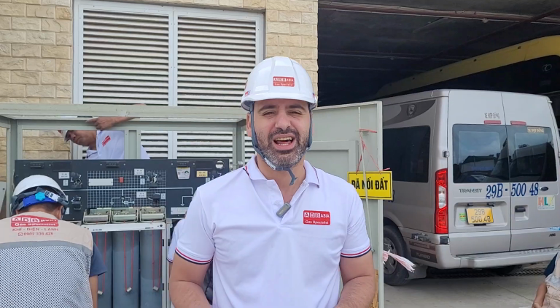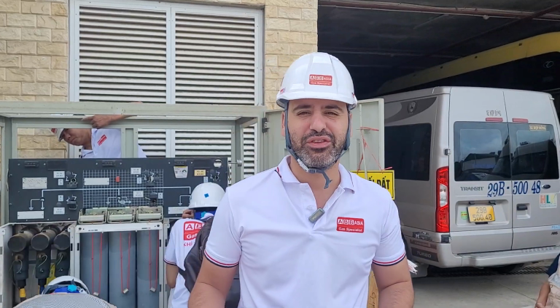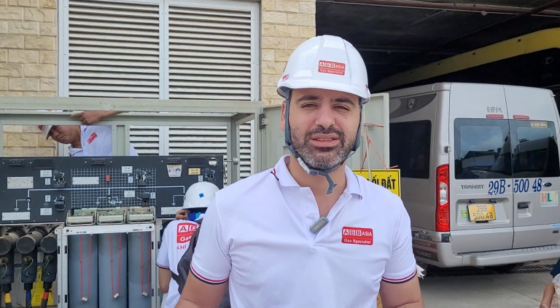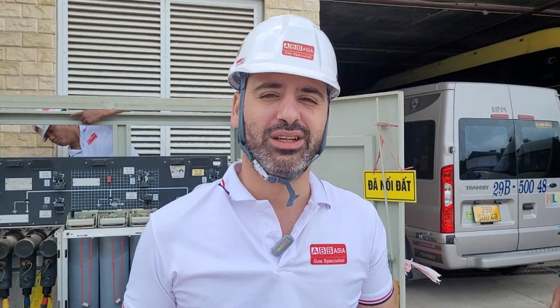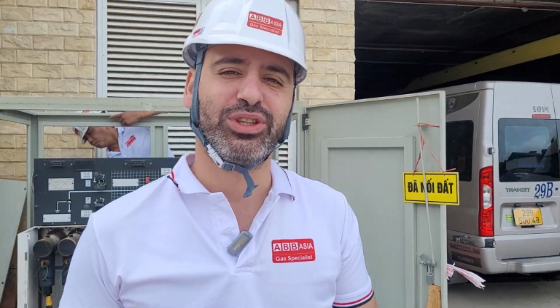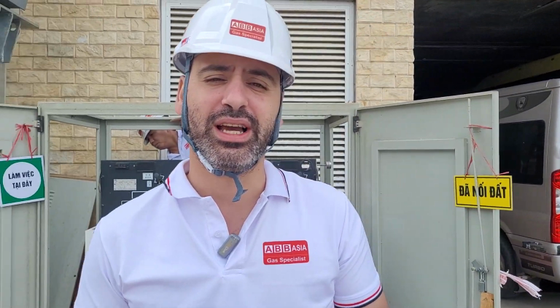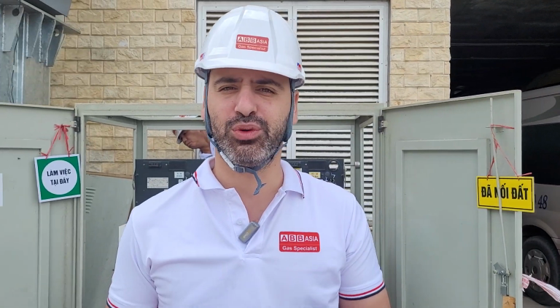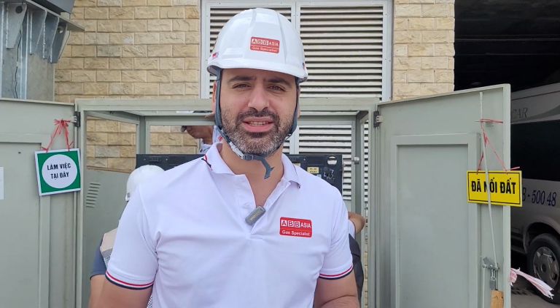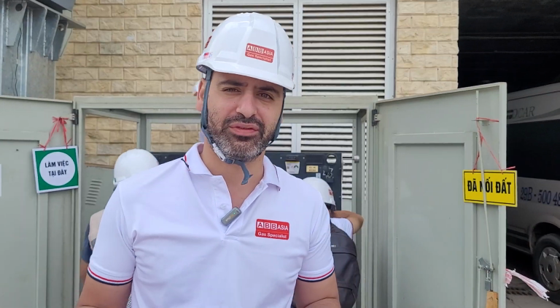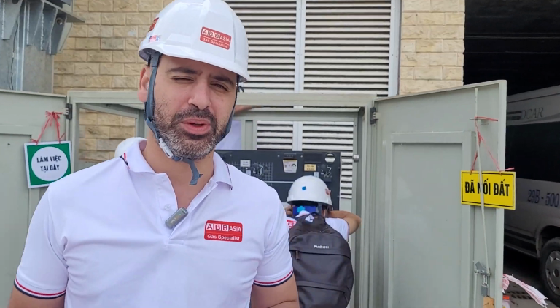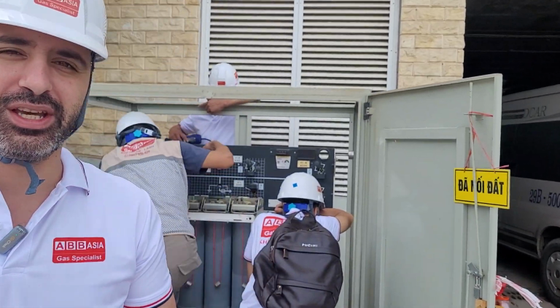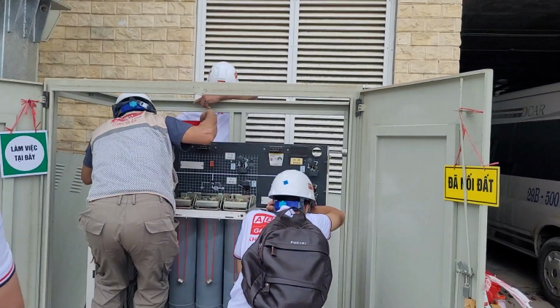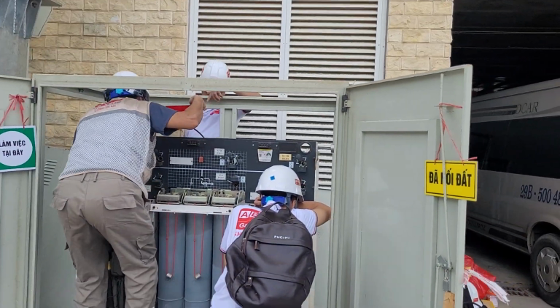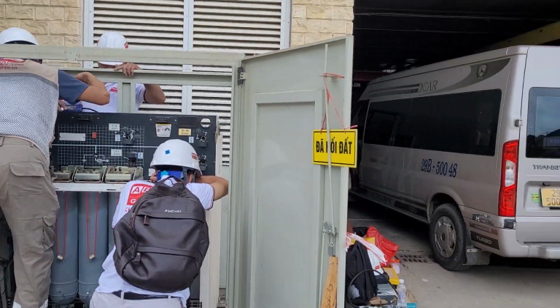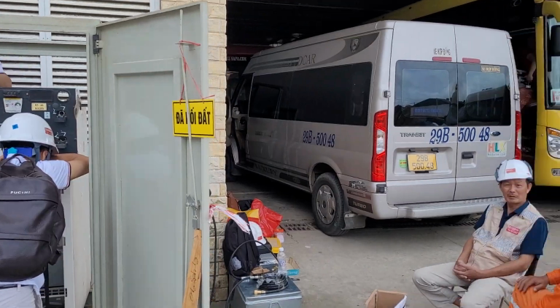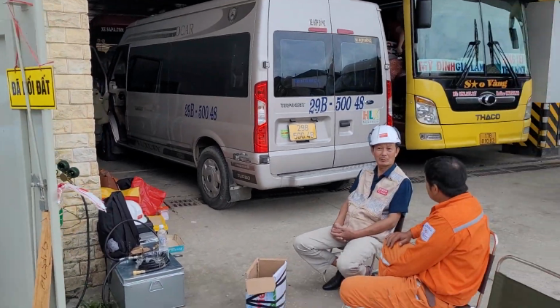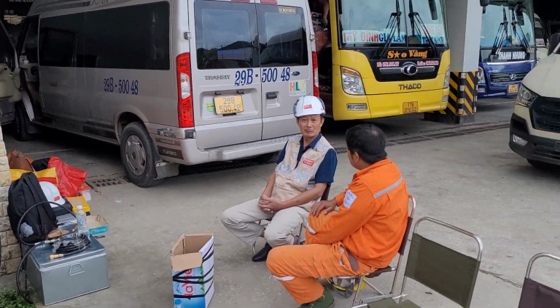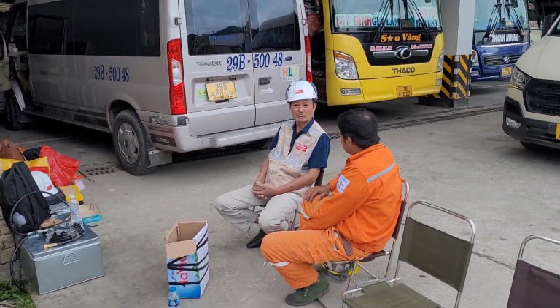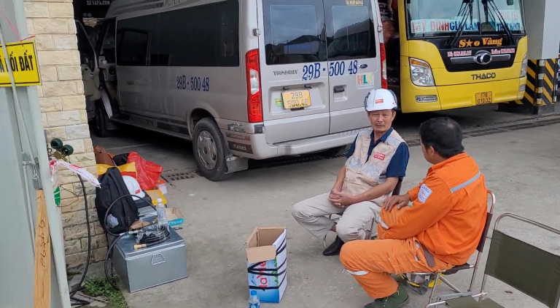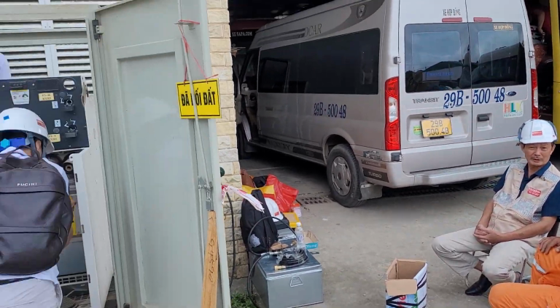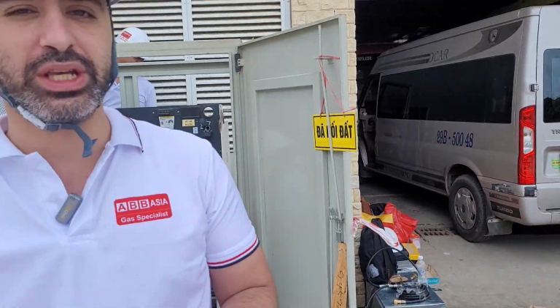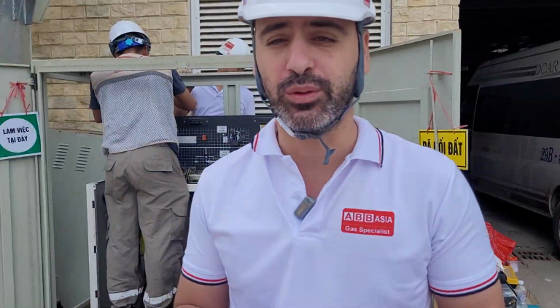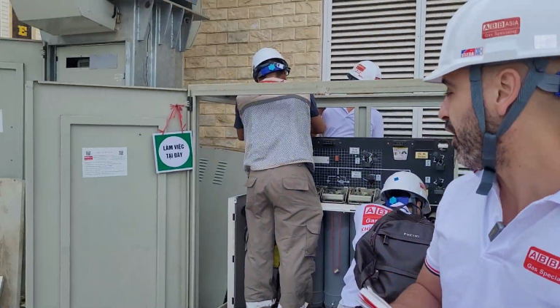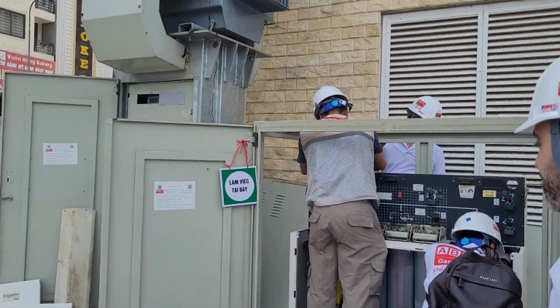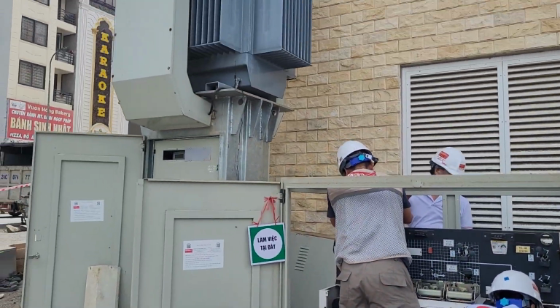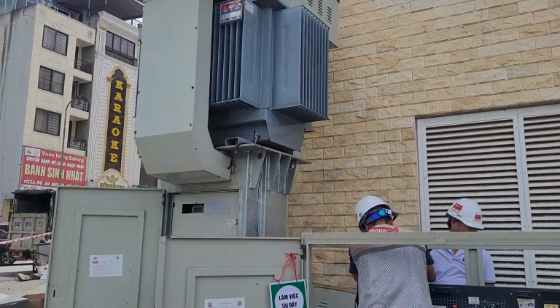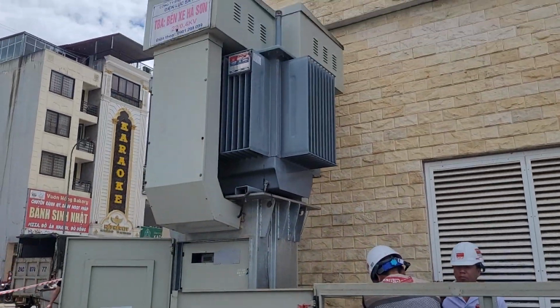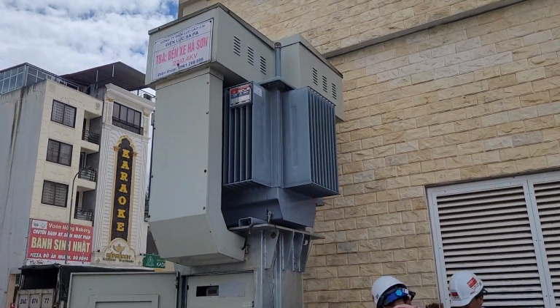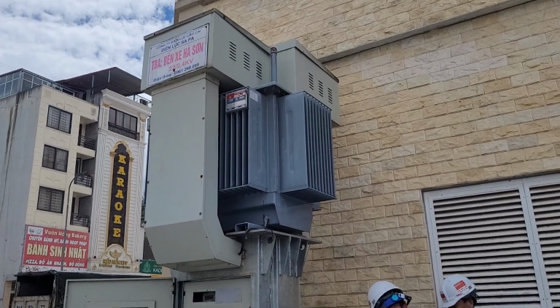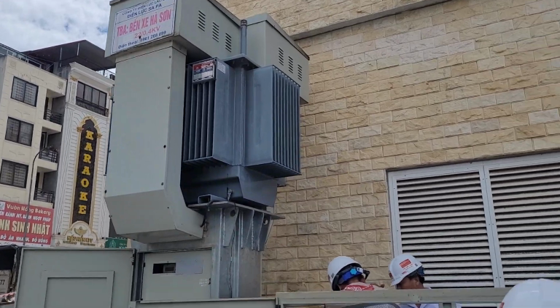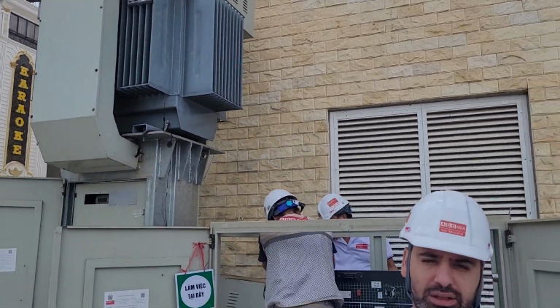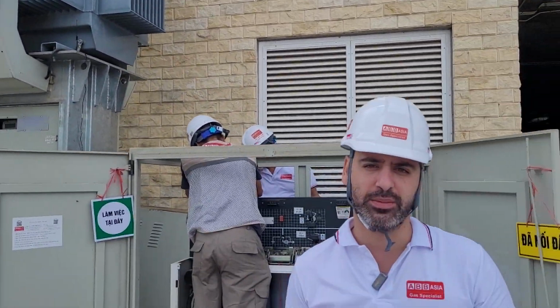Hello everyone. Today a new task for ABB Asia: RMU maintenance. We are doing now the RMU maintenance in many steps.